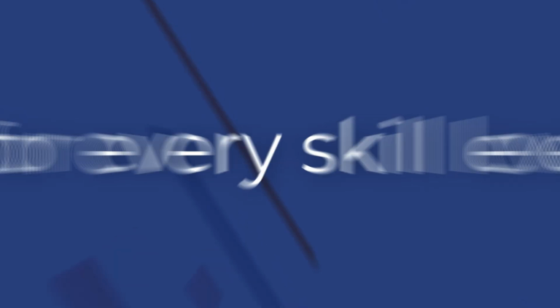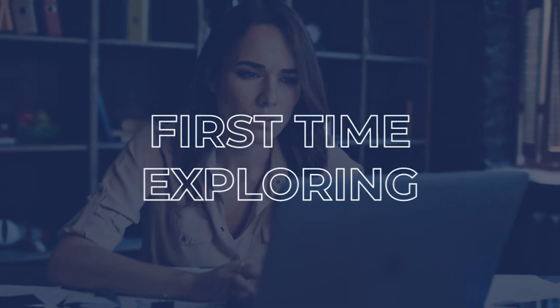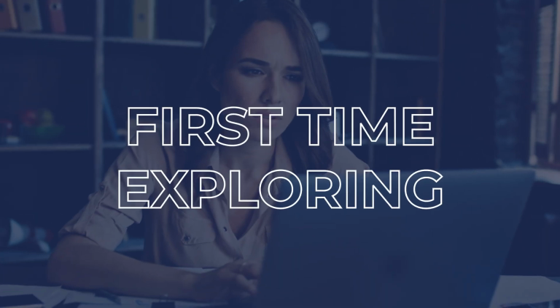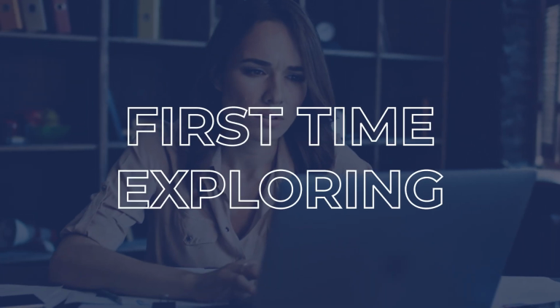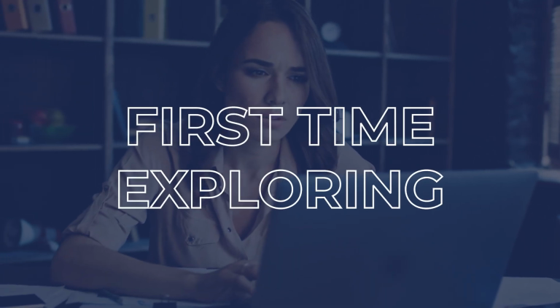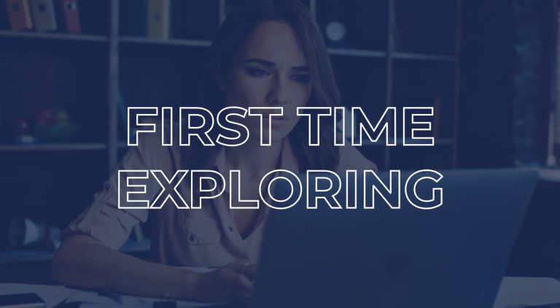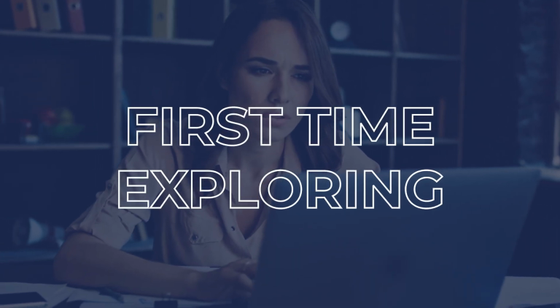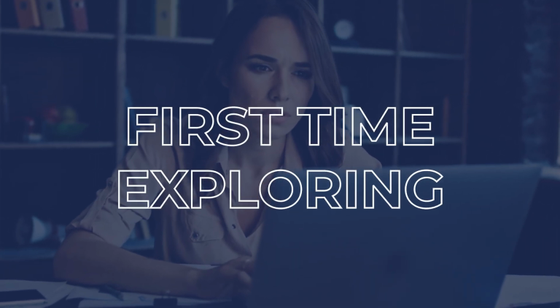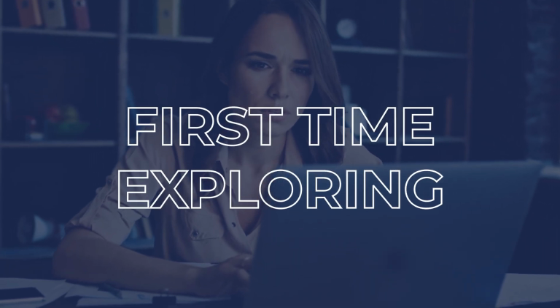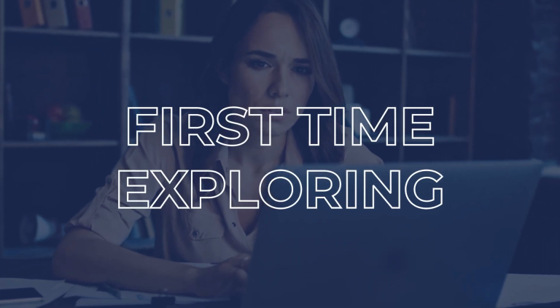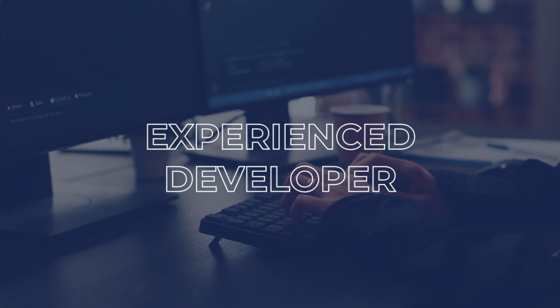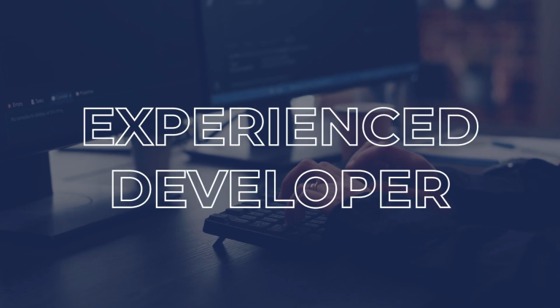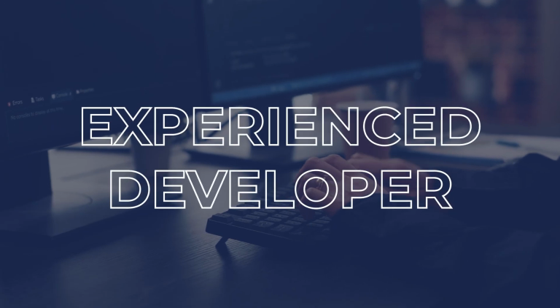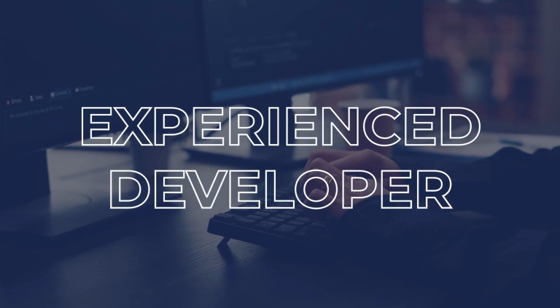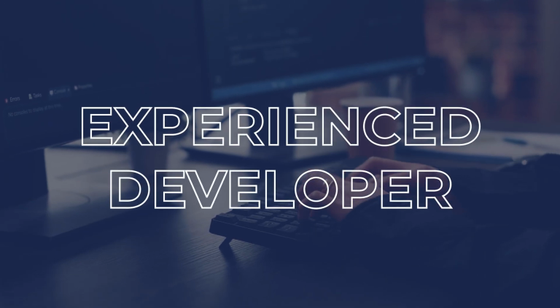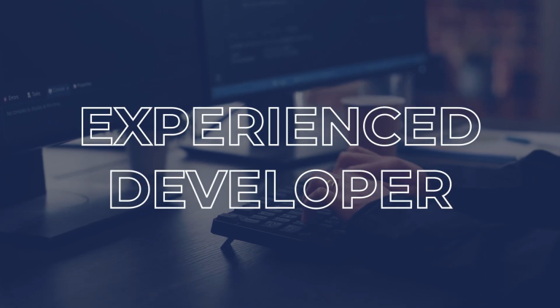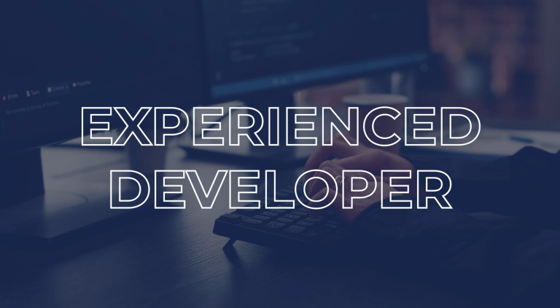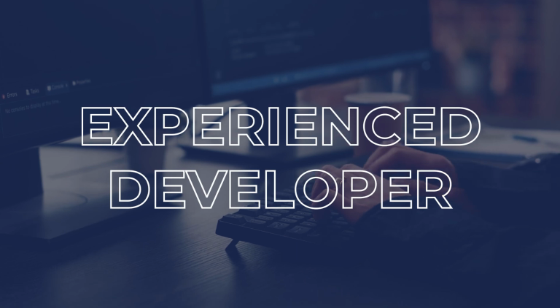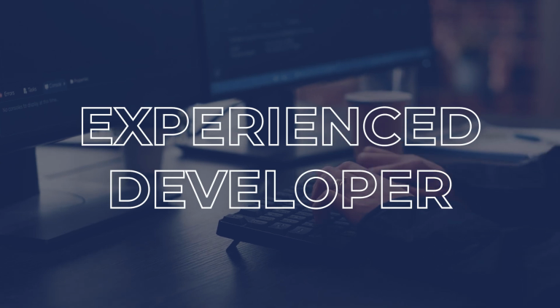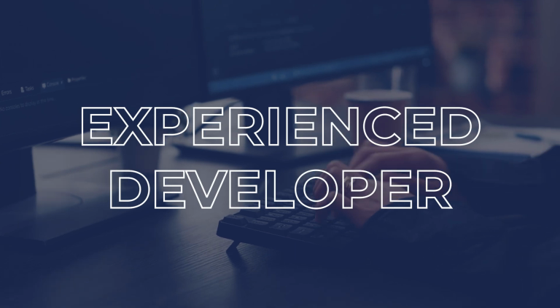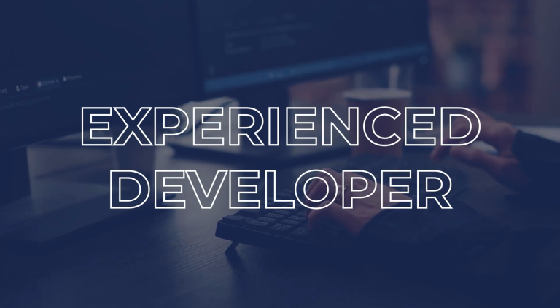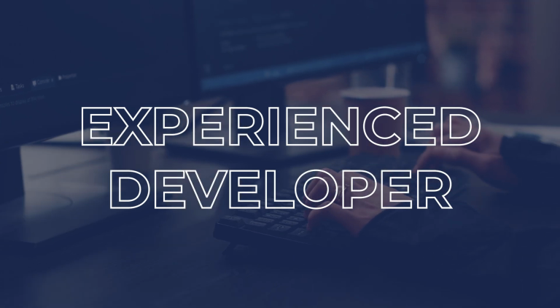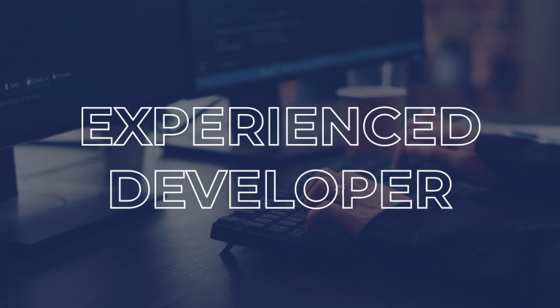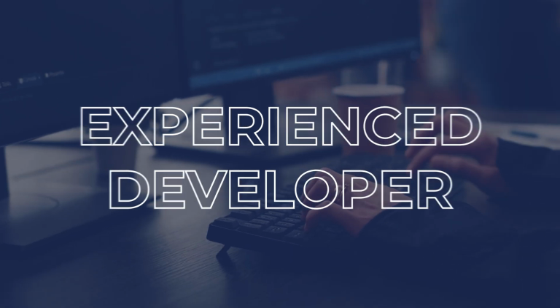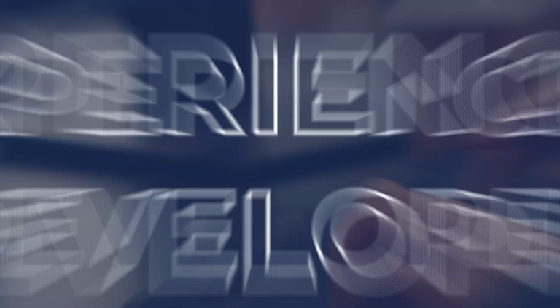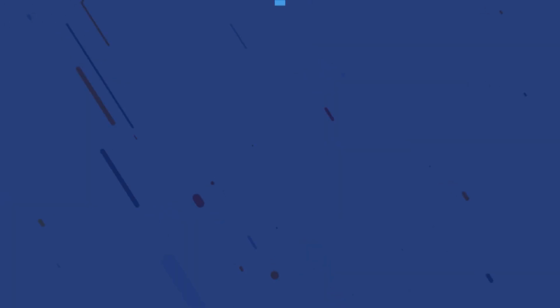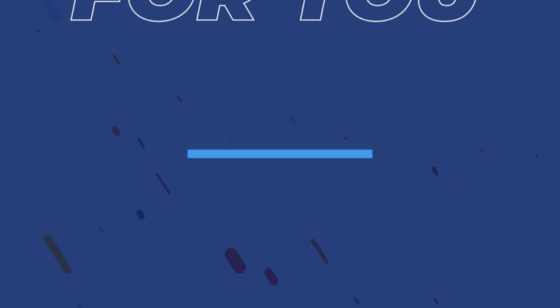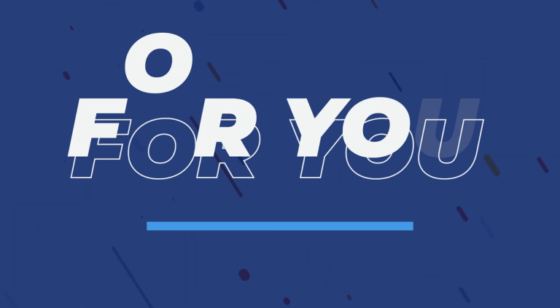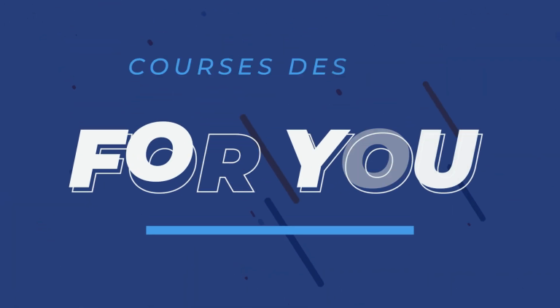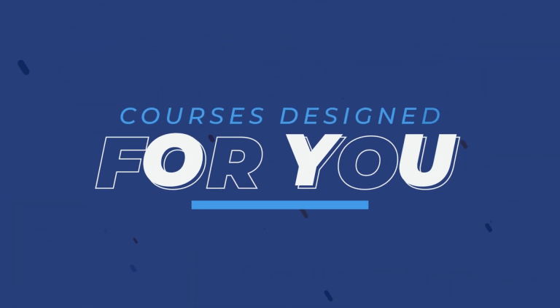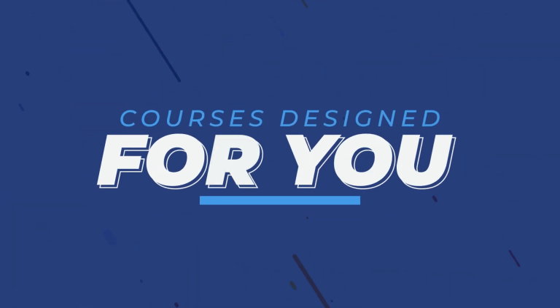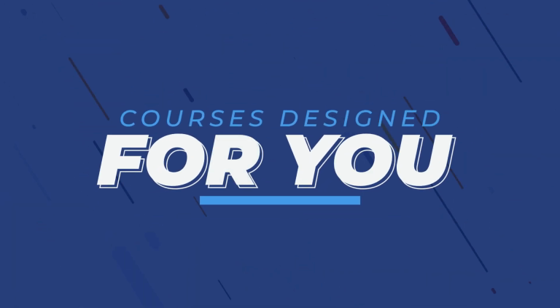Whether you are exploring the platform for the first time, or are an experienced developer who wants to review the latest advanced techniques, there are courses designed just for you.